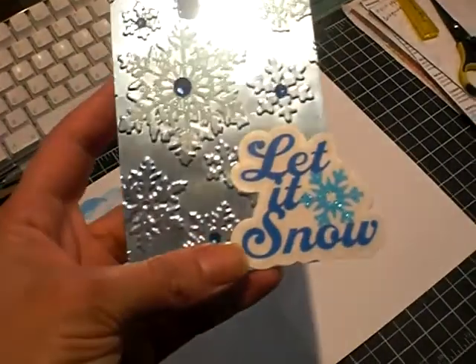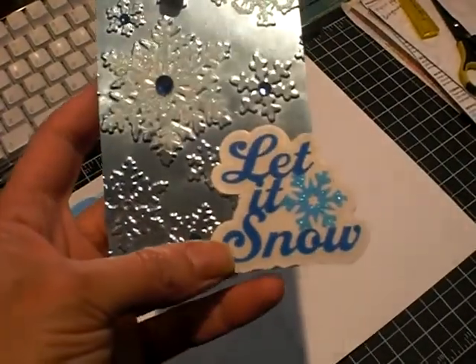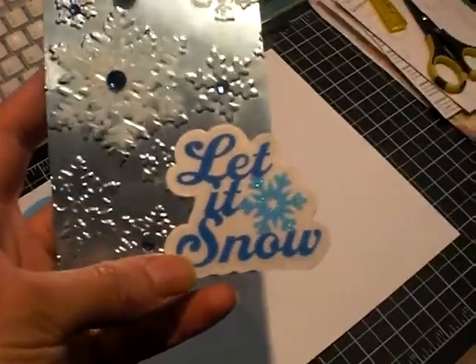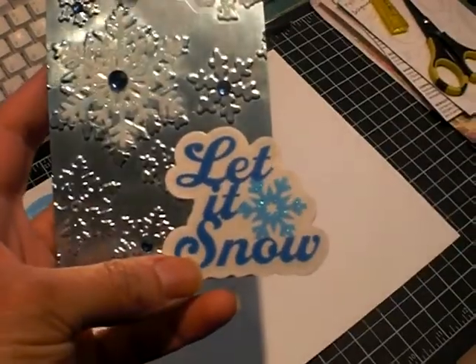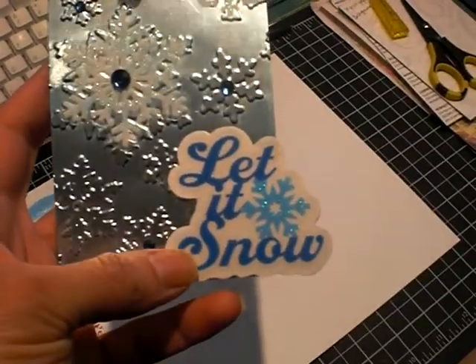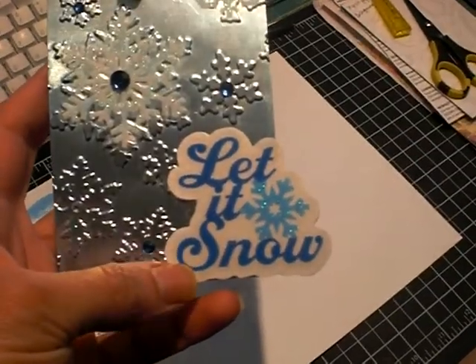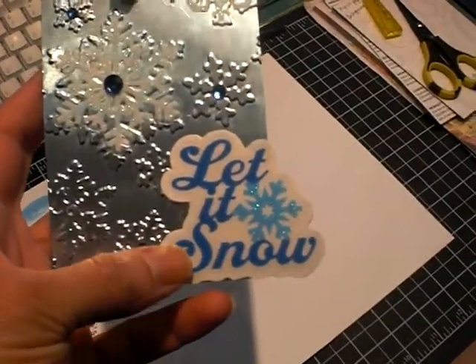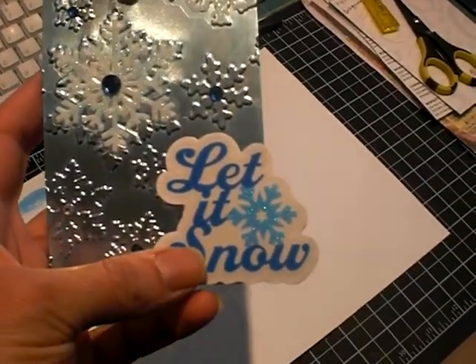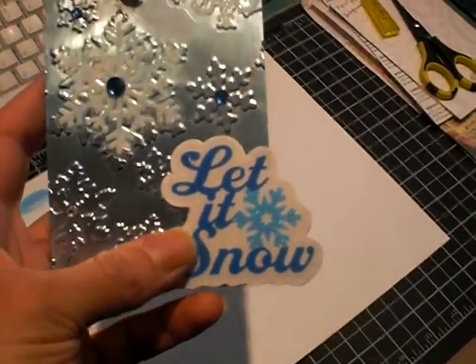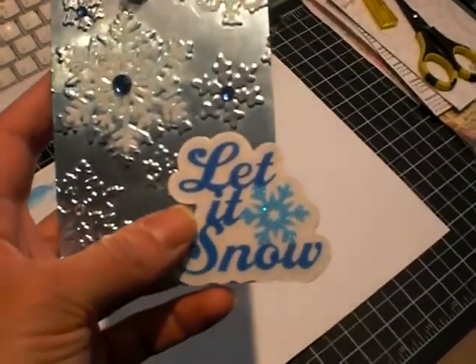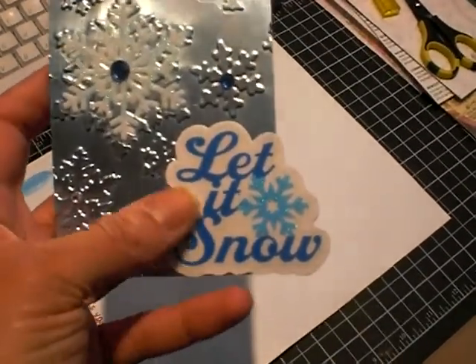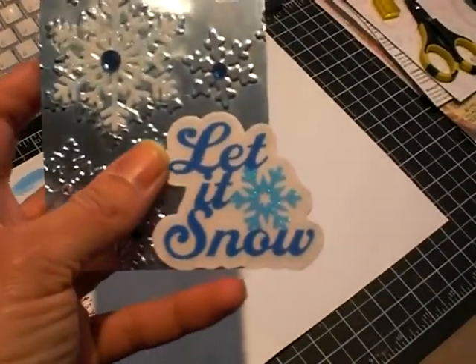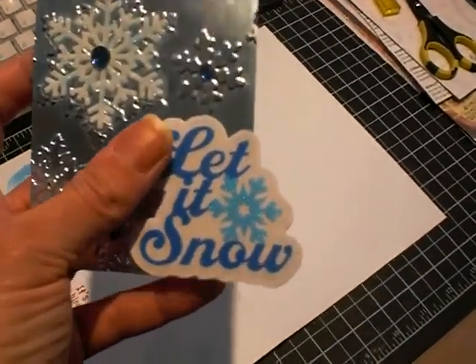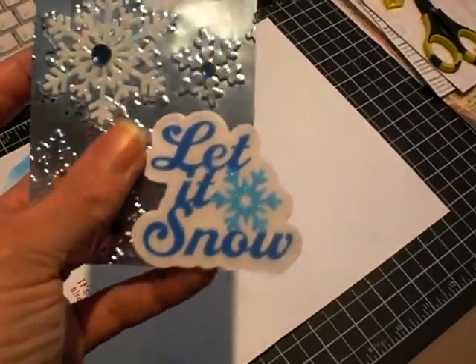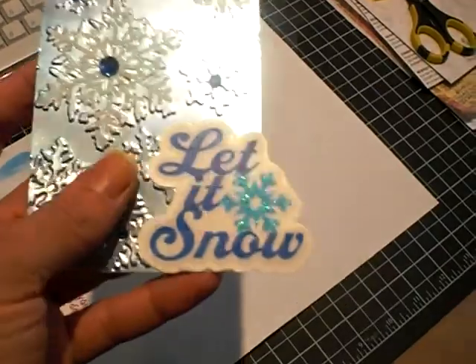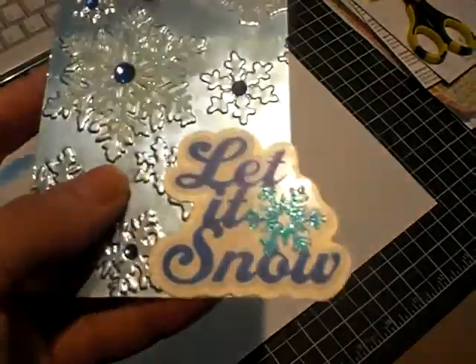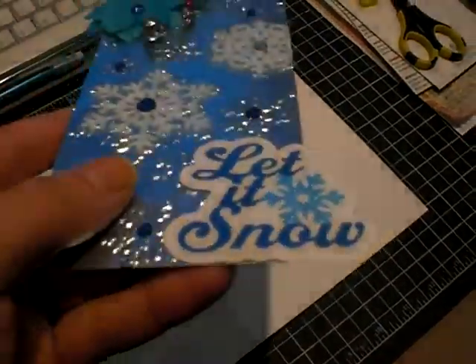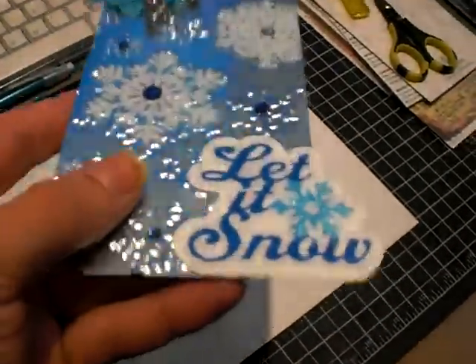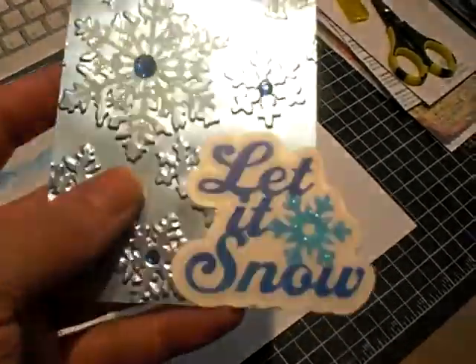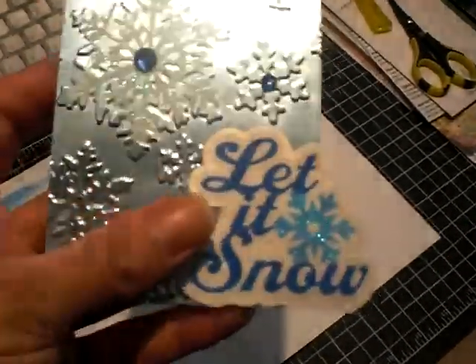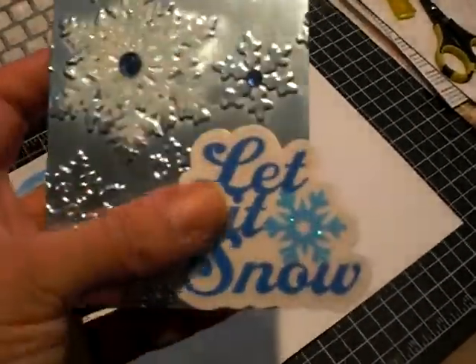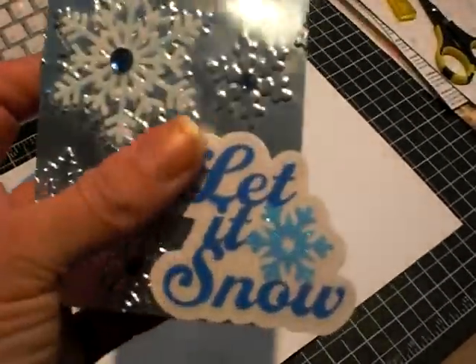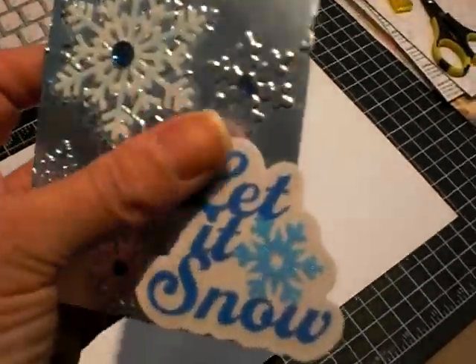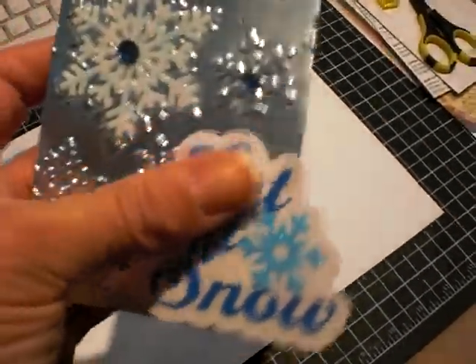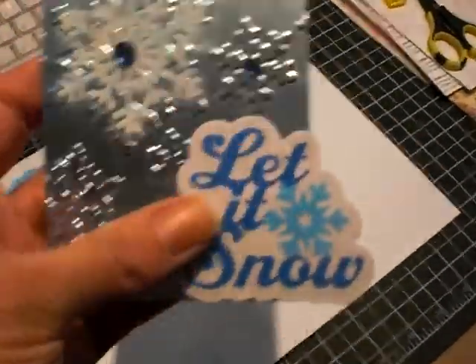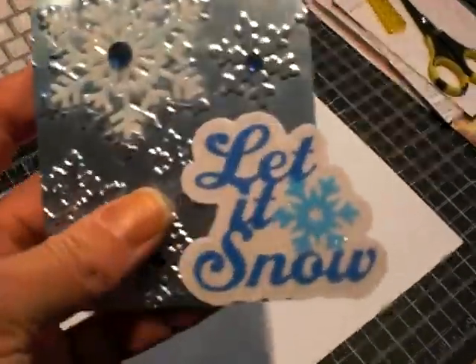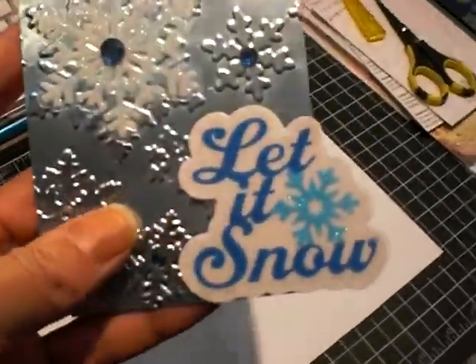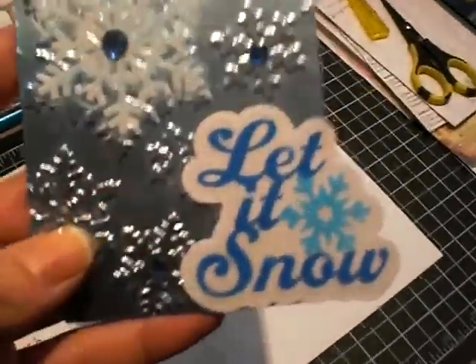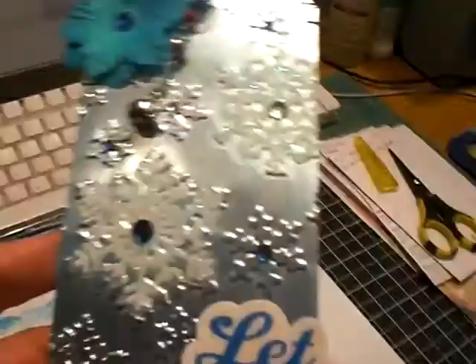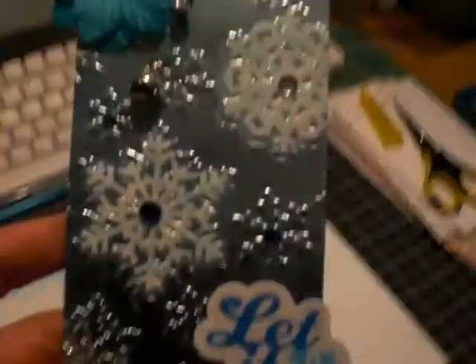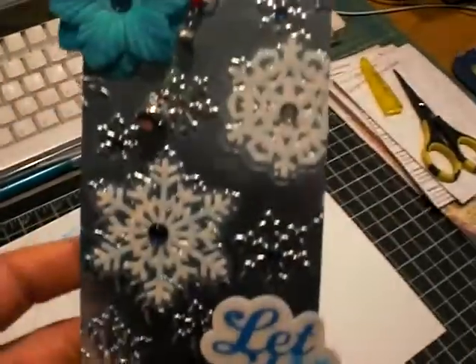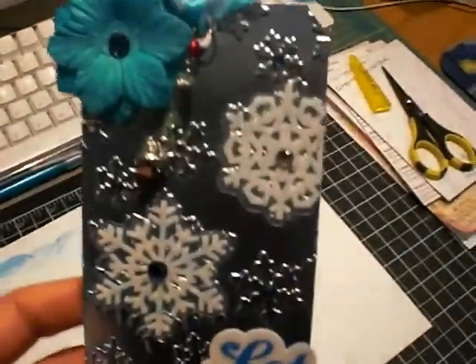This transparency came — it's self-adhesive. So I just traced out in iridescent paper — I traced out the shadow of it so that it would give it some dimension on the tag.